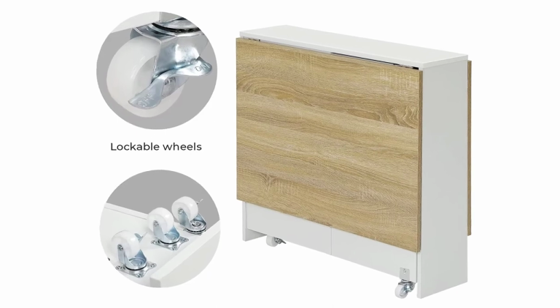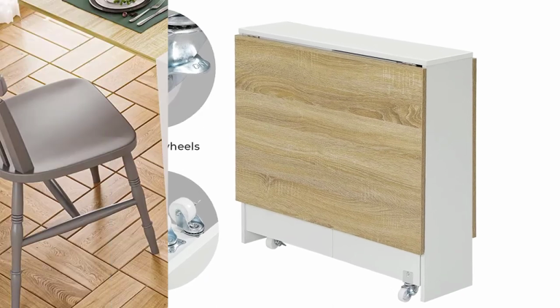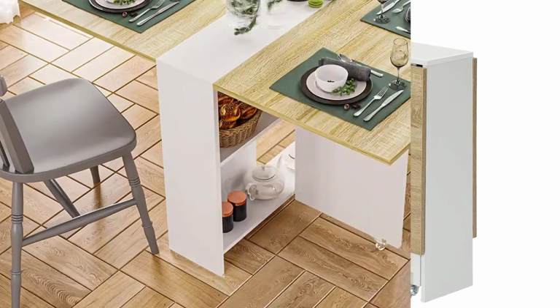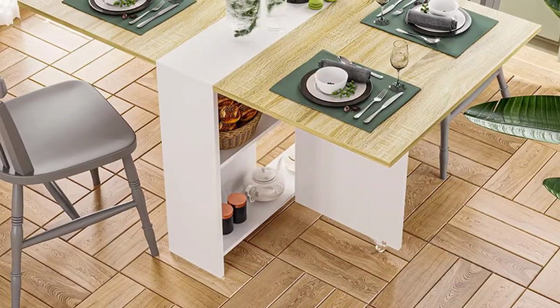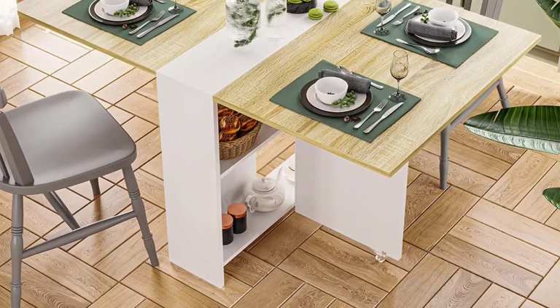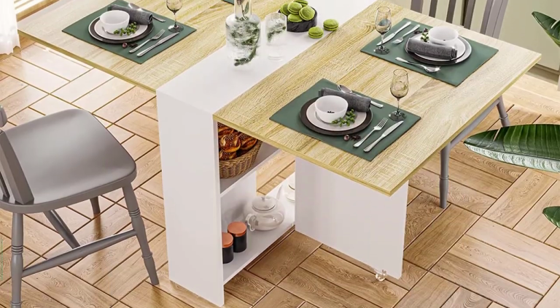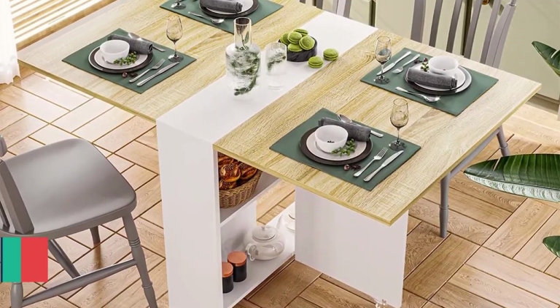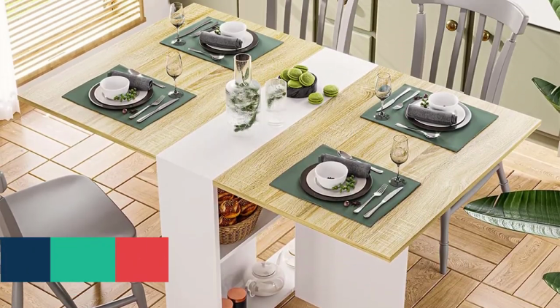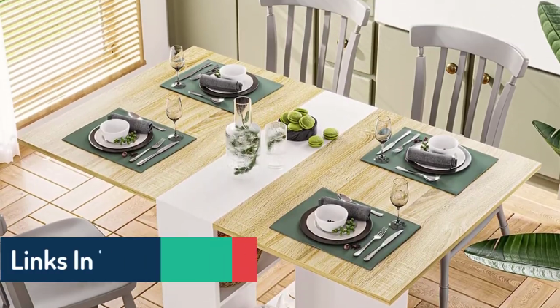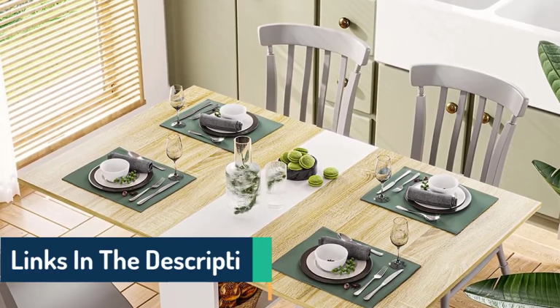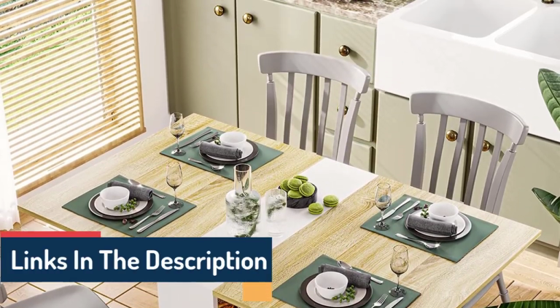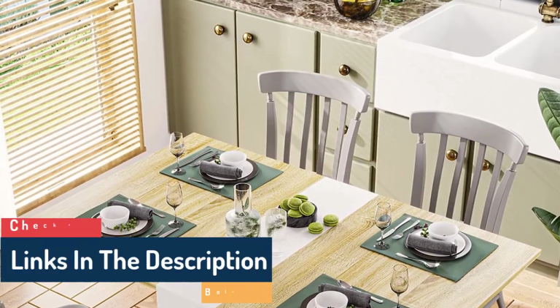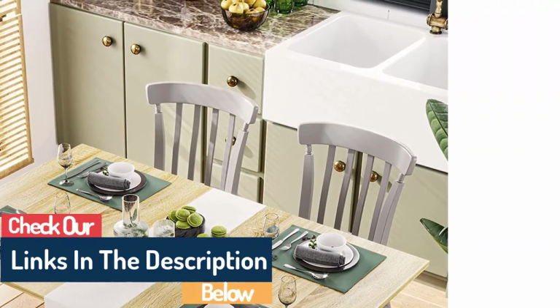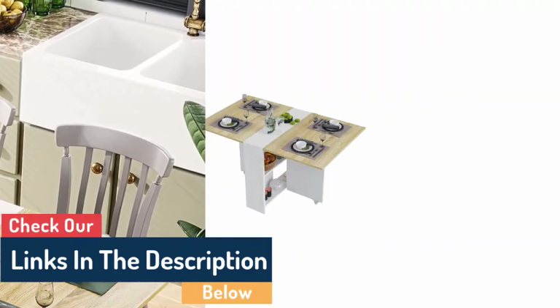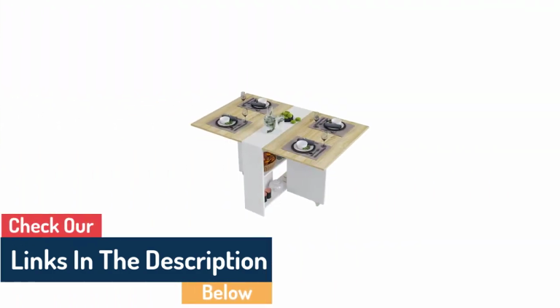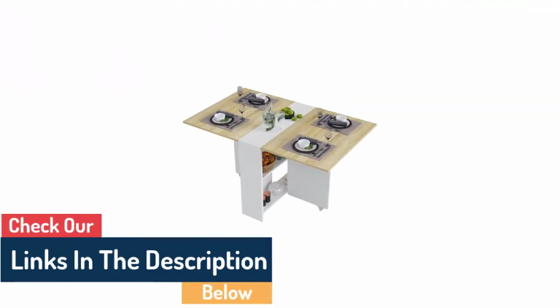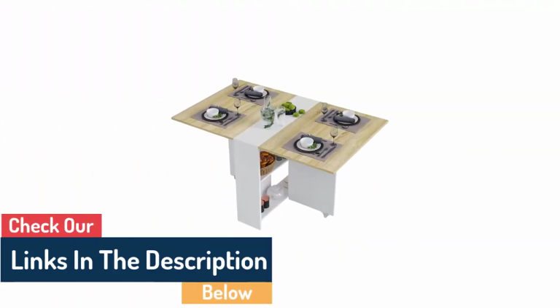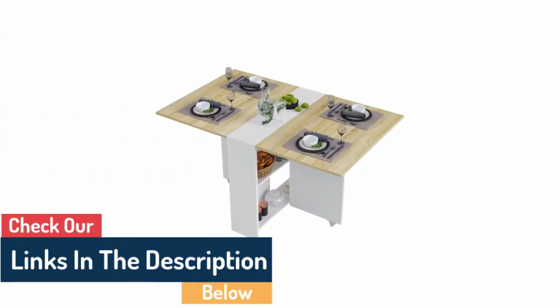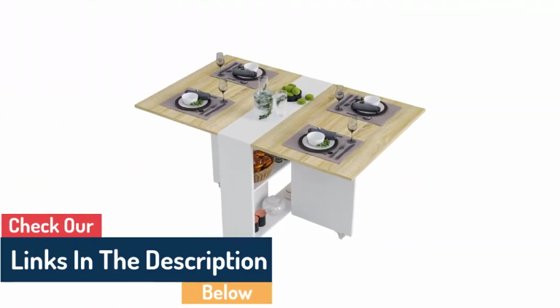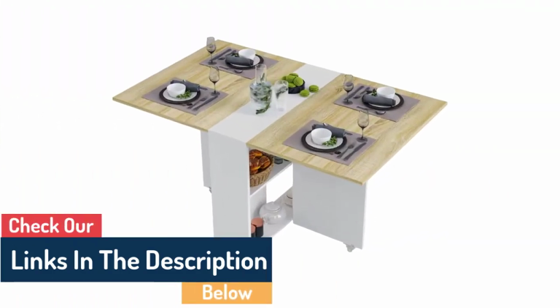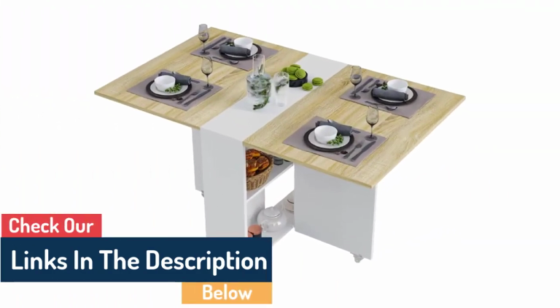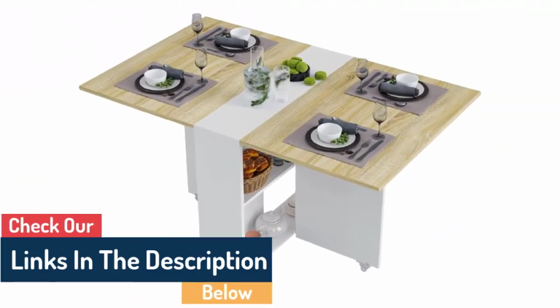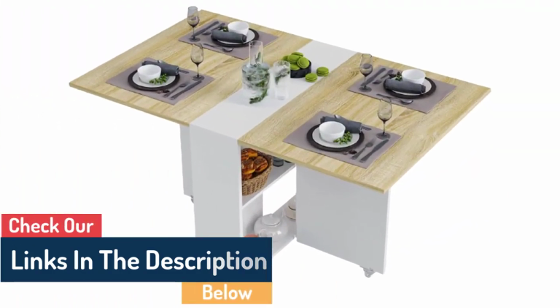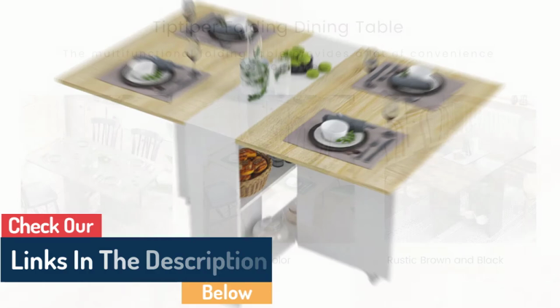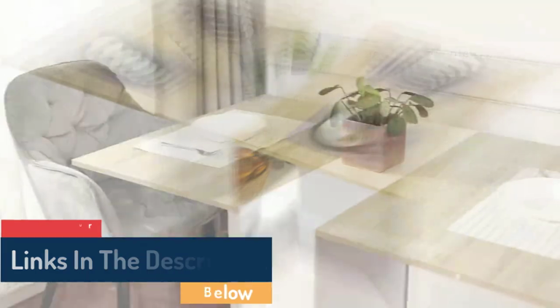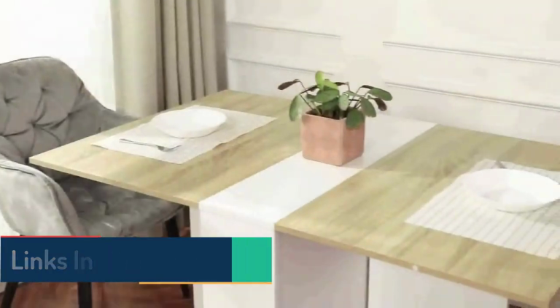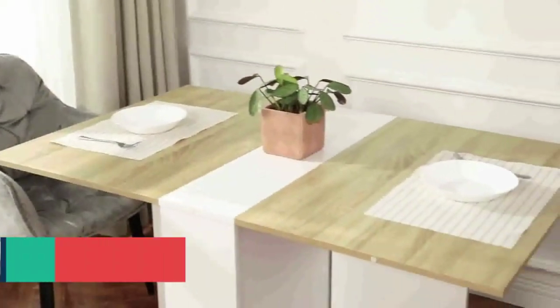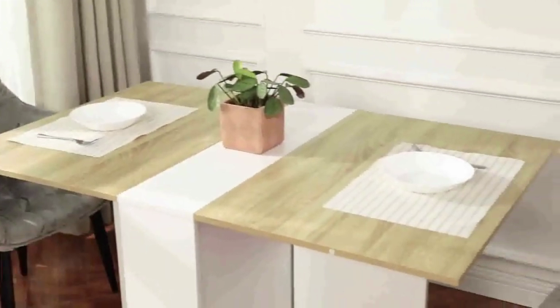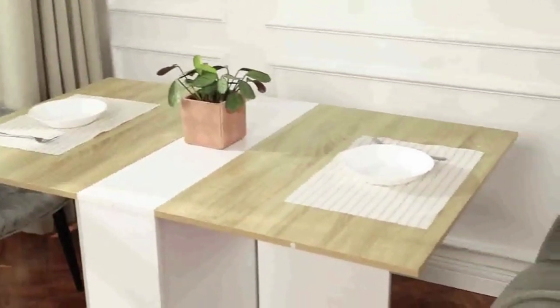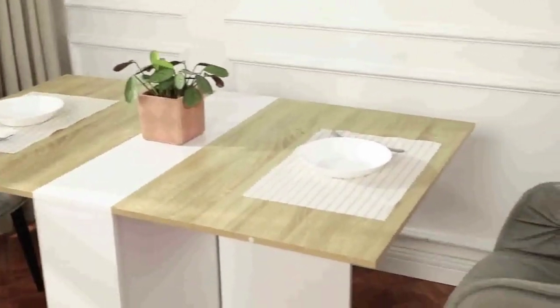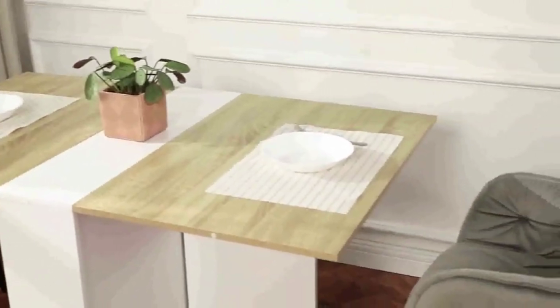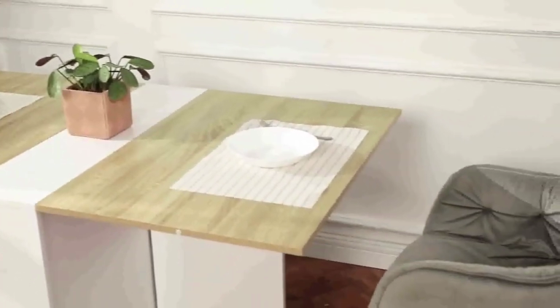Simple to assemble and clean — a detailed assembly instruction in the package helps you assemble it in a short time. Wear-resistant, heat-resistant, and easy to clean, this simple yet fashionable style seamlessly matches your surroundings, furniture, and style.